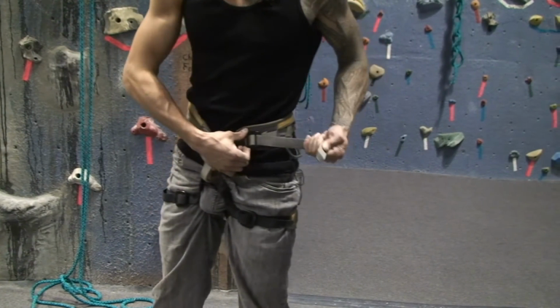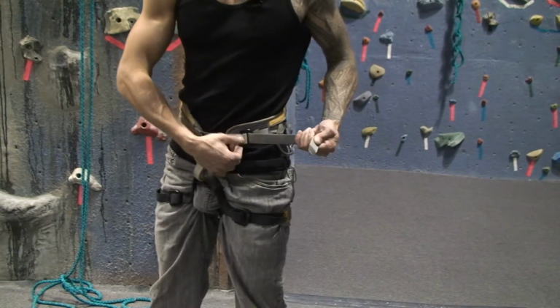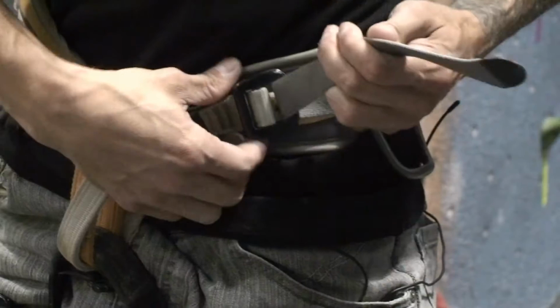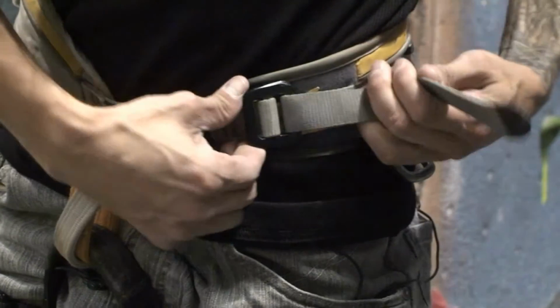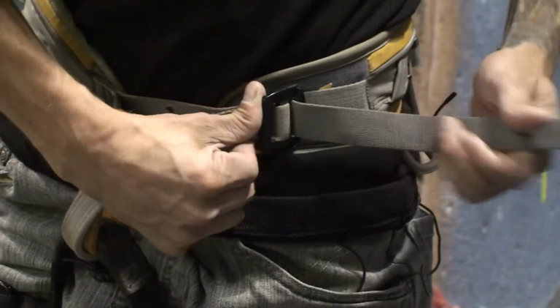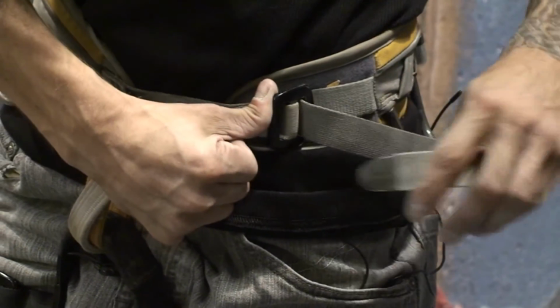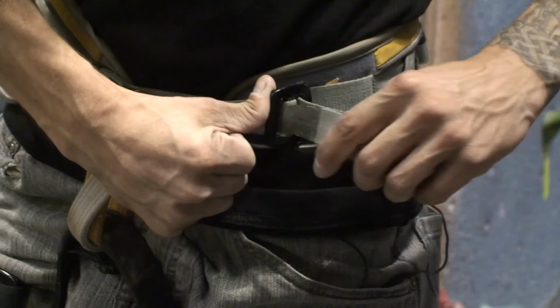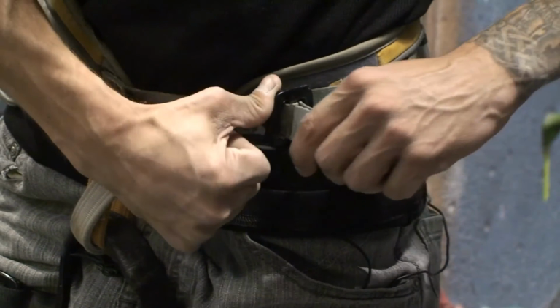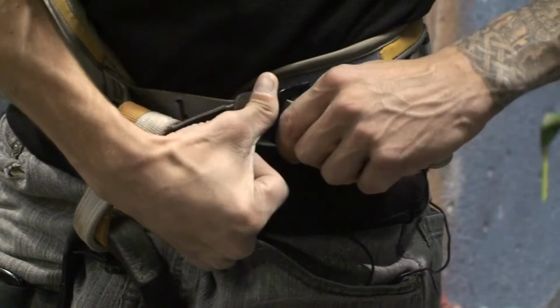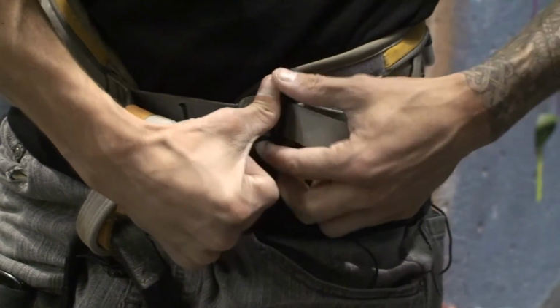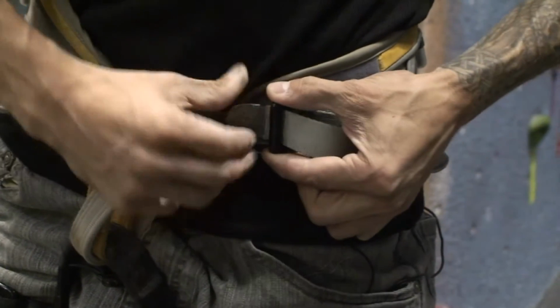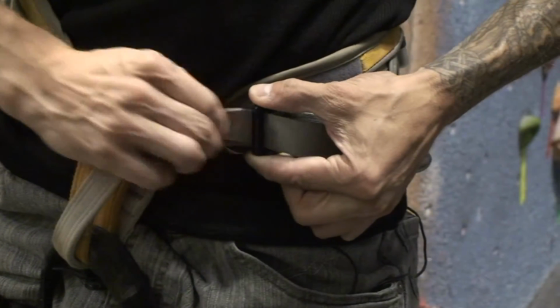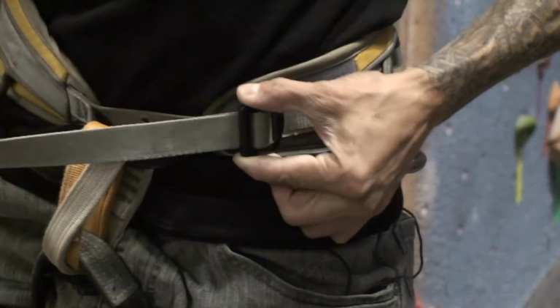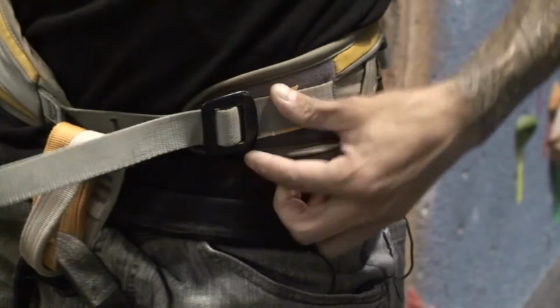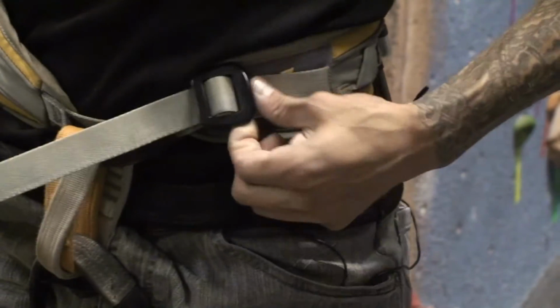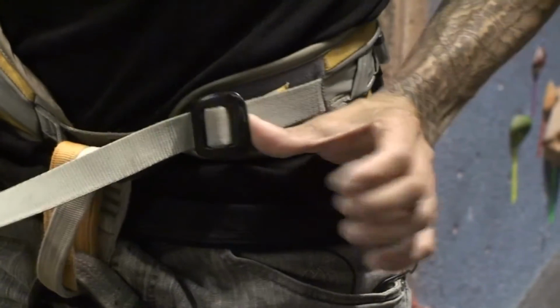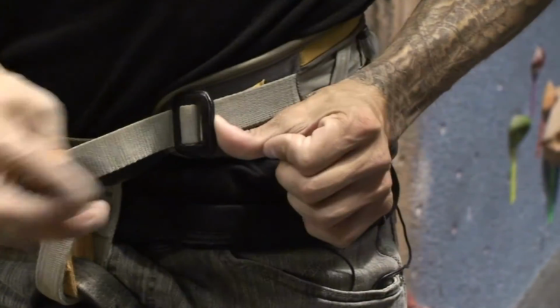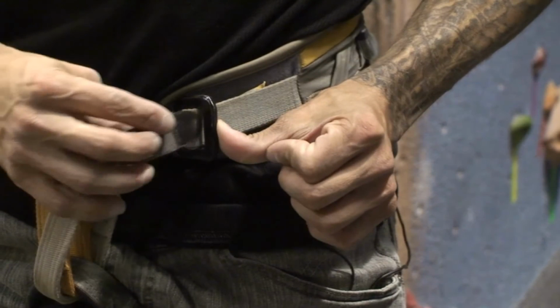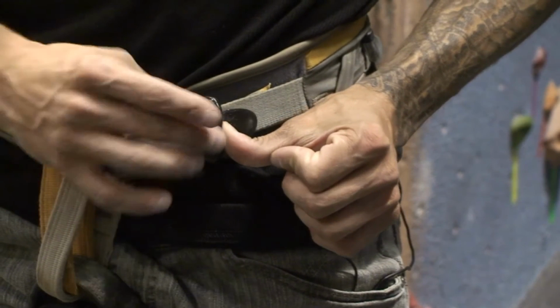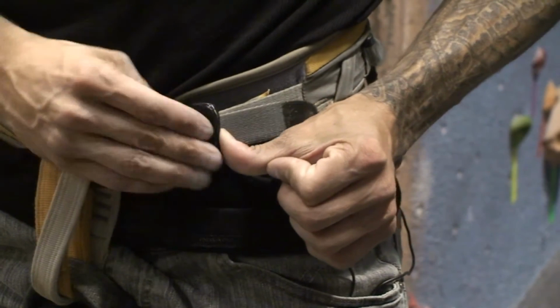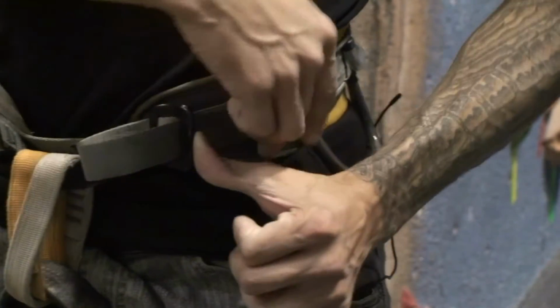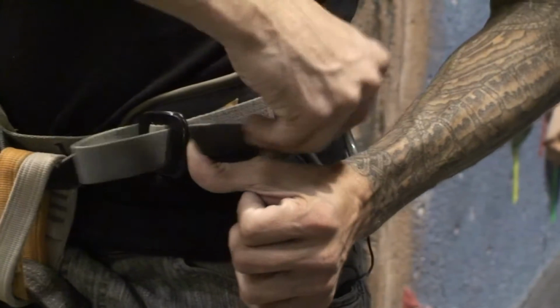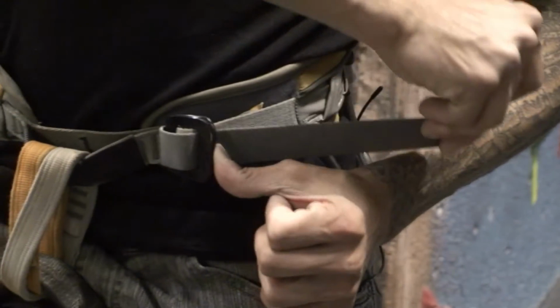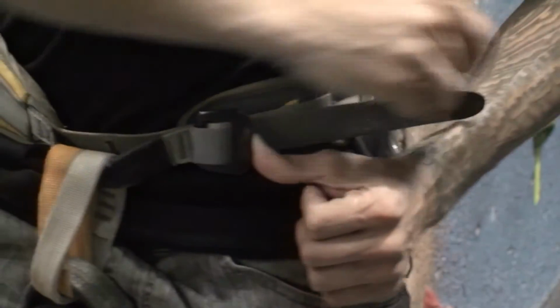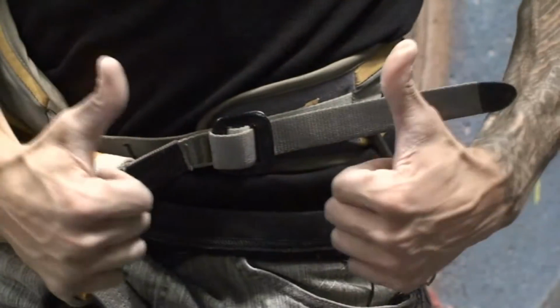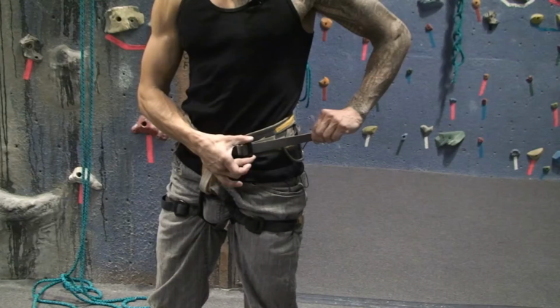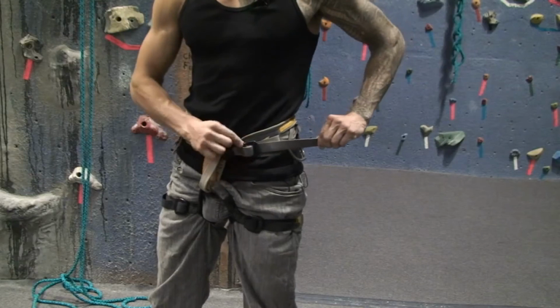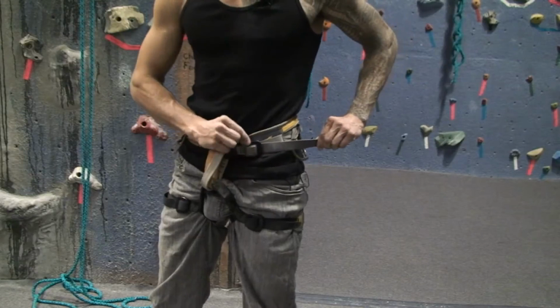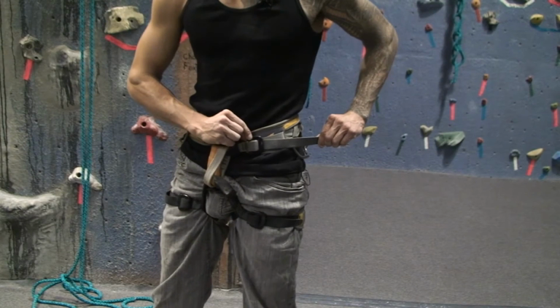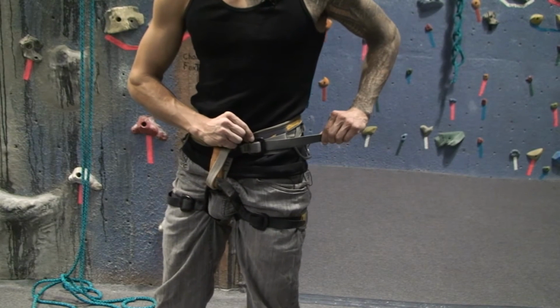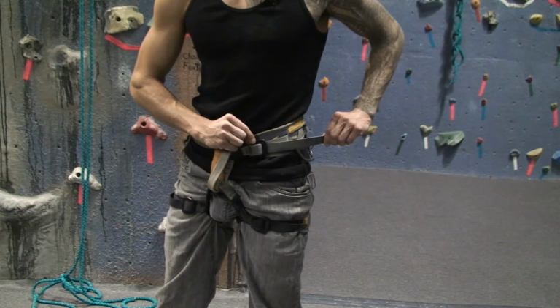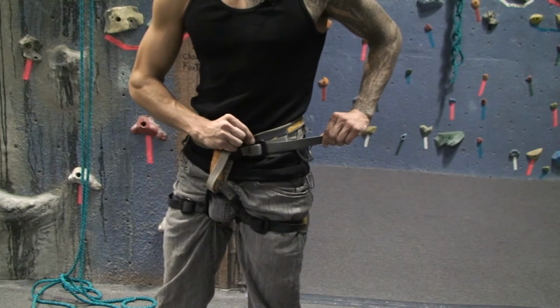The second part of your buckle, you're going to push back on it and go through here. There's always a third part of these buckles — you're going to double it back just through this way. This locks your buckle in so that you don't fall out and your harness does not come undone.